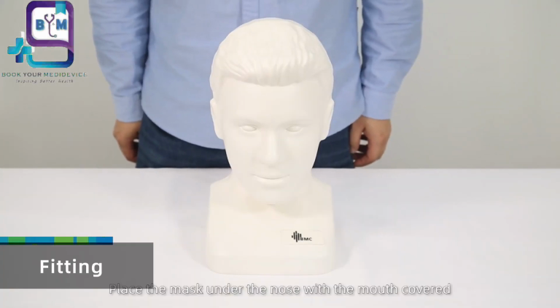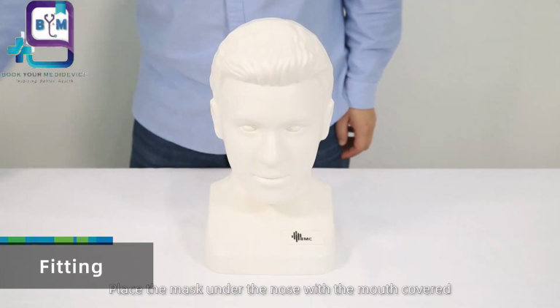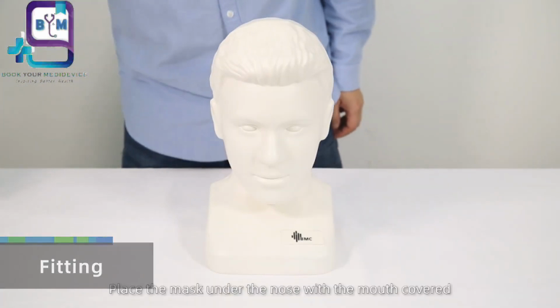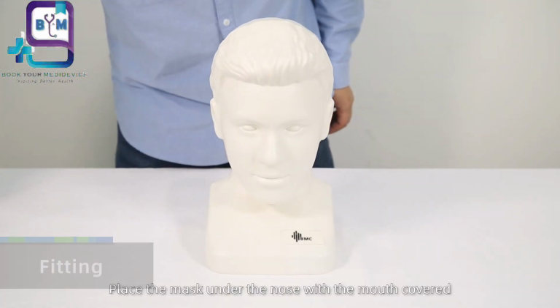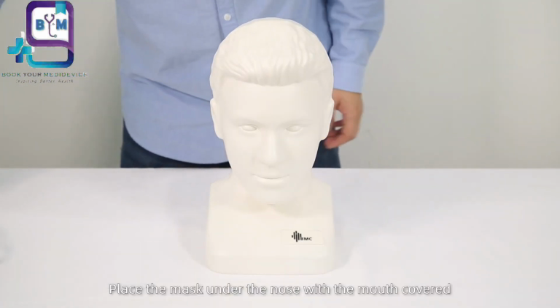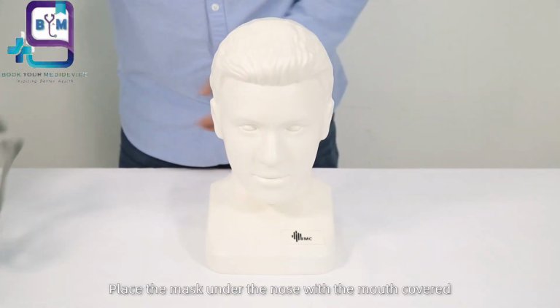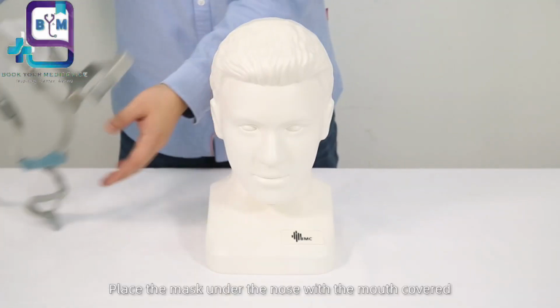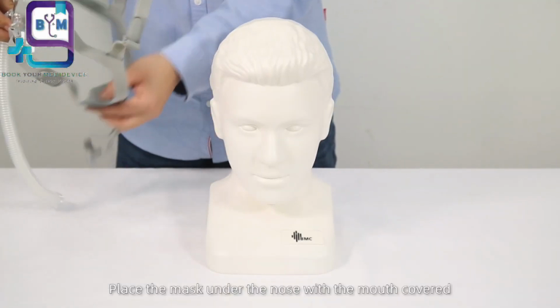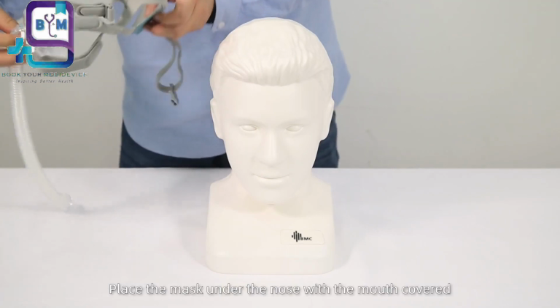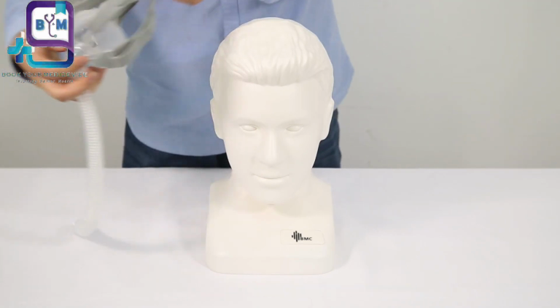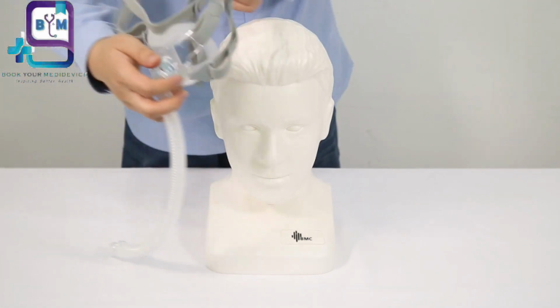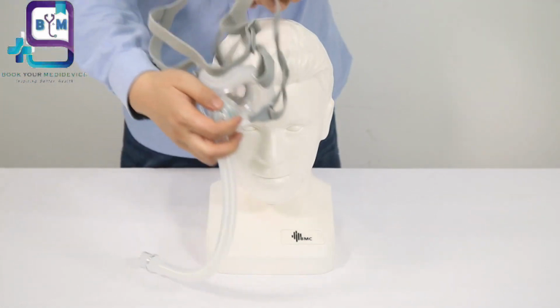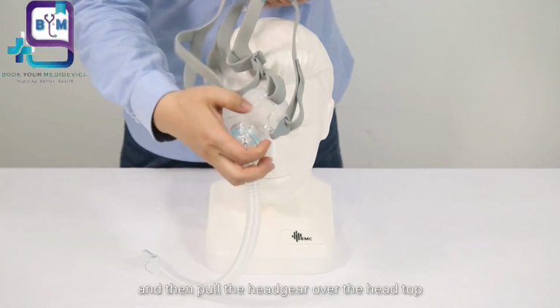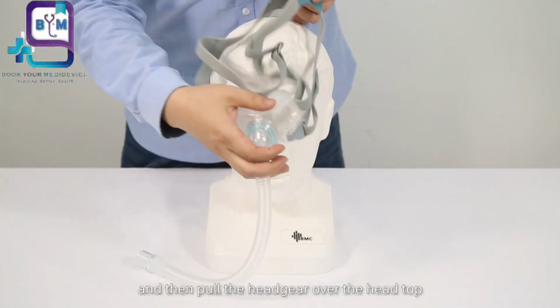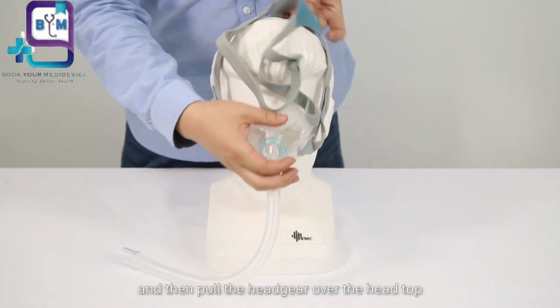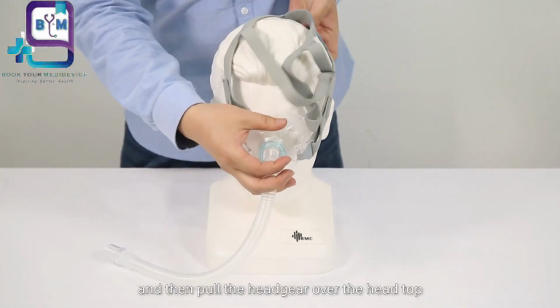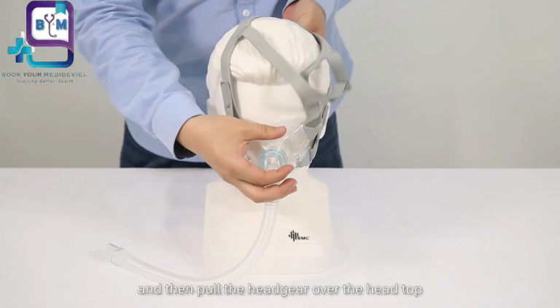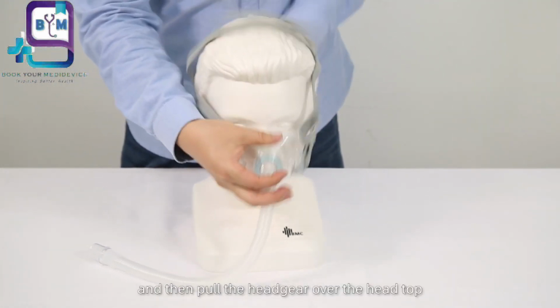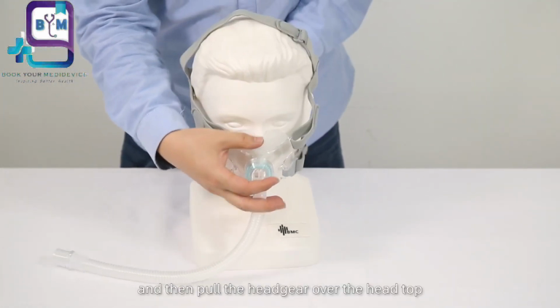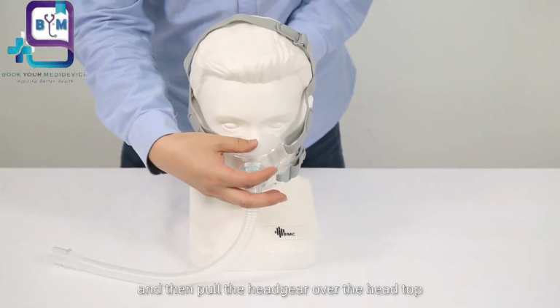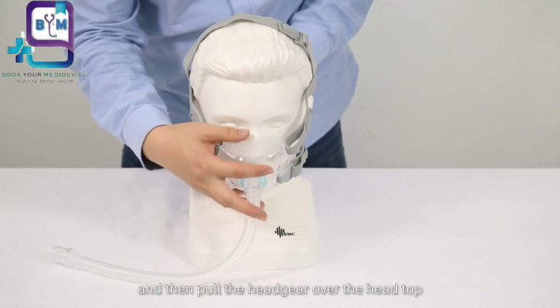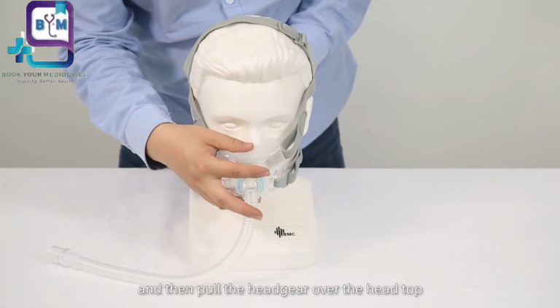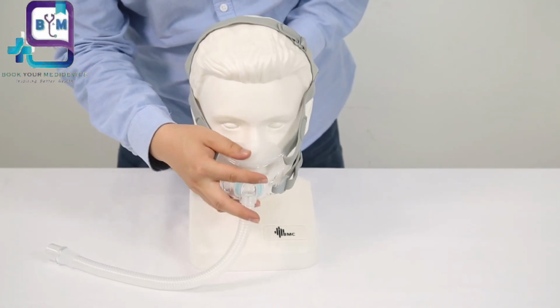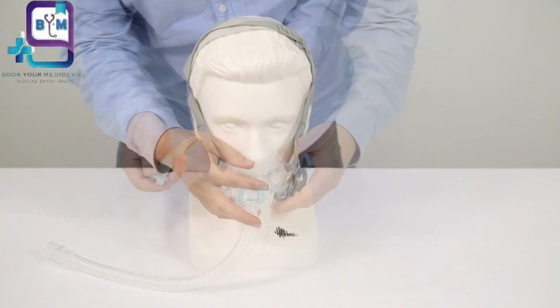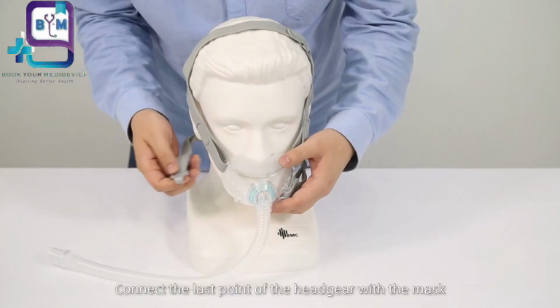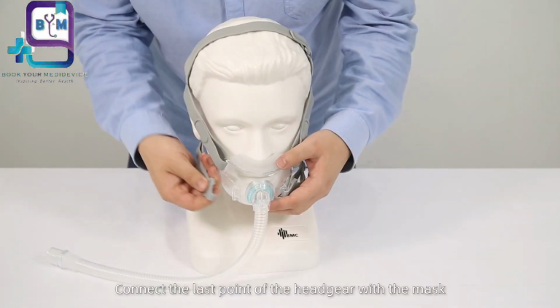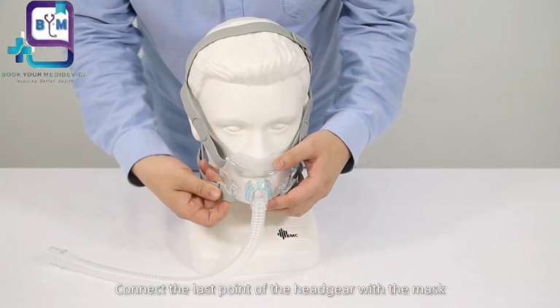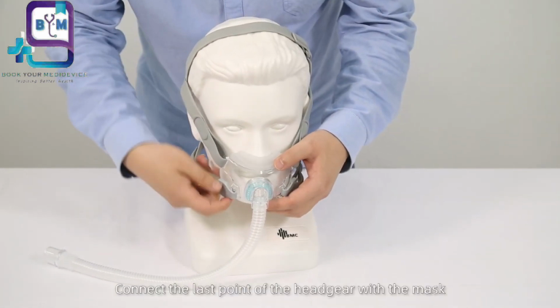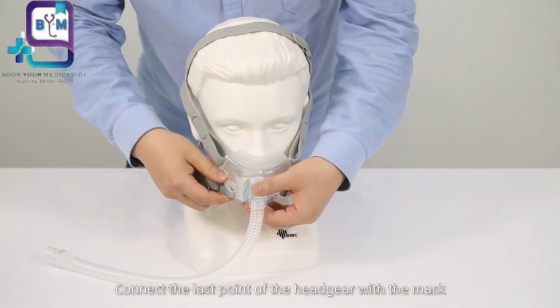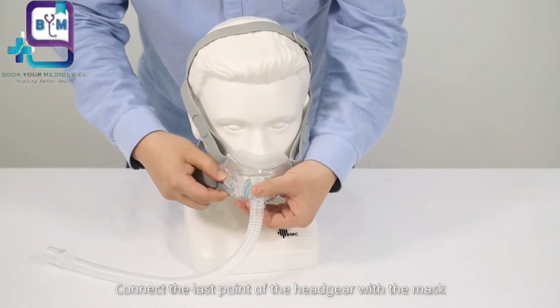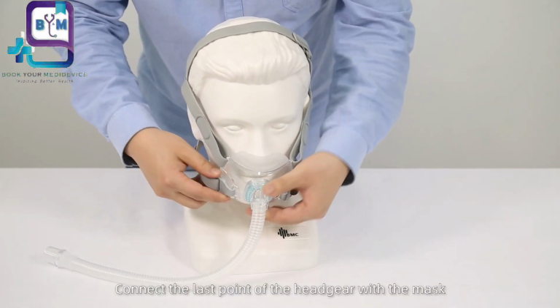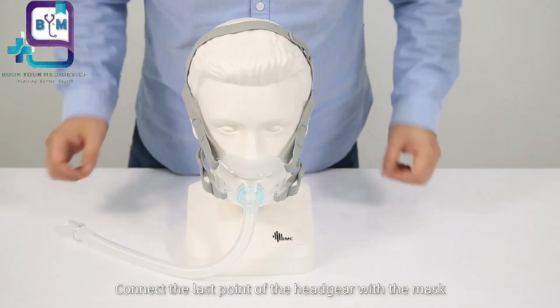Place the mask under the nose with the mouth covered, and then pull the headgear over the head top. Connect the last point of the headgear with the mask.